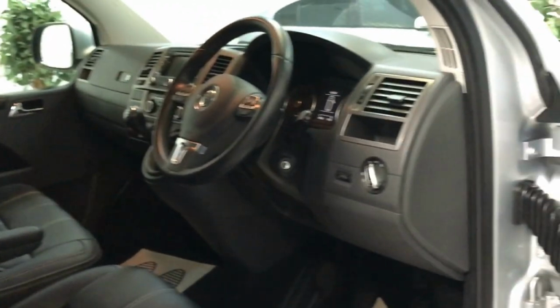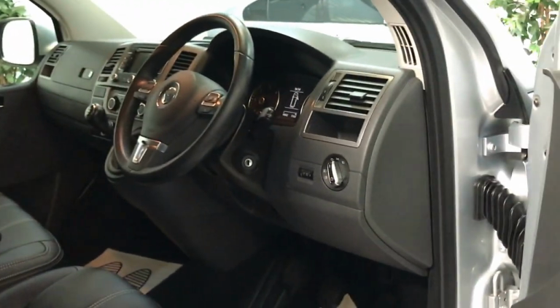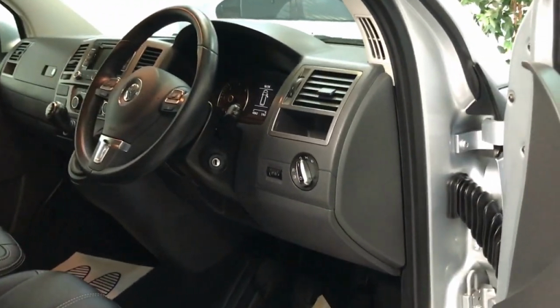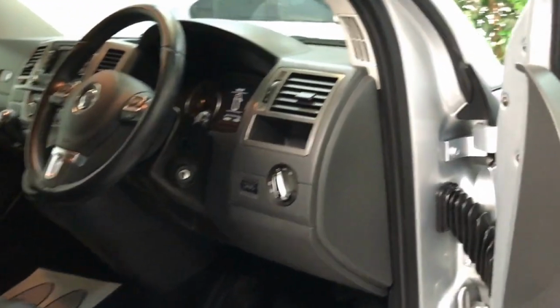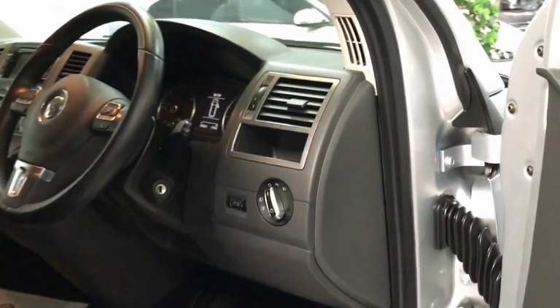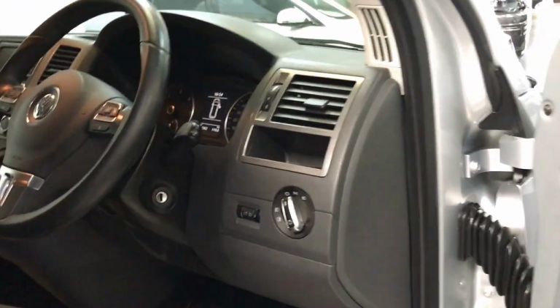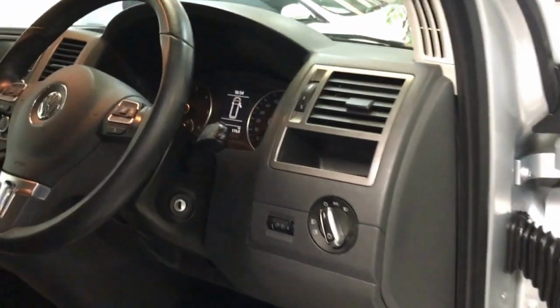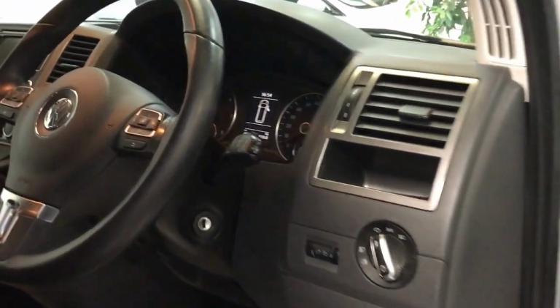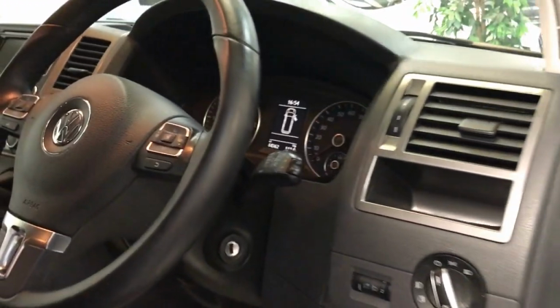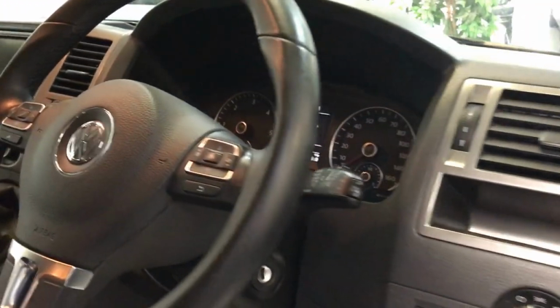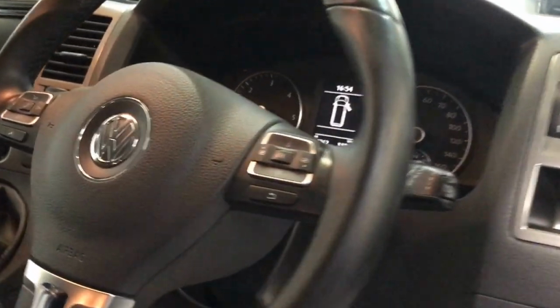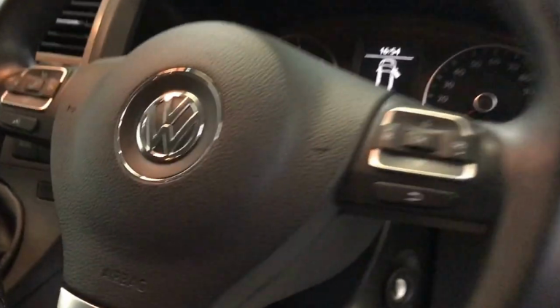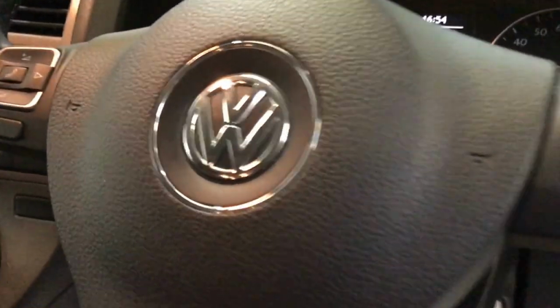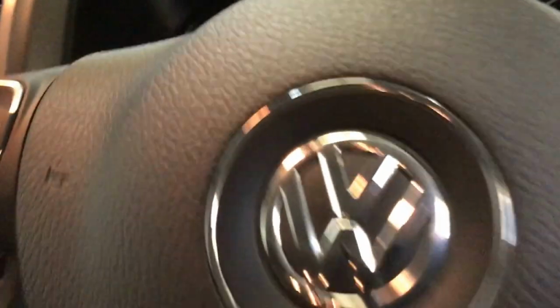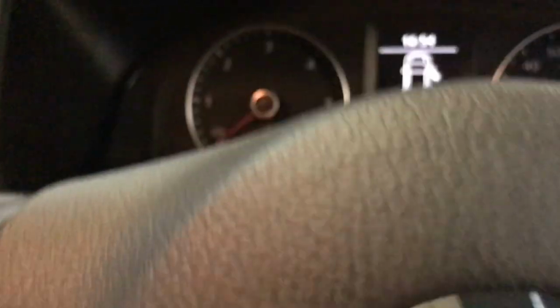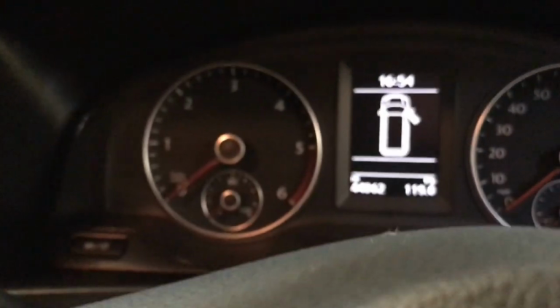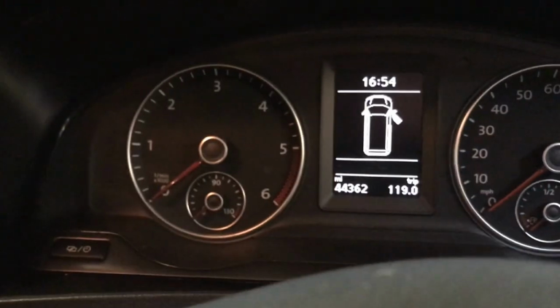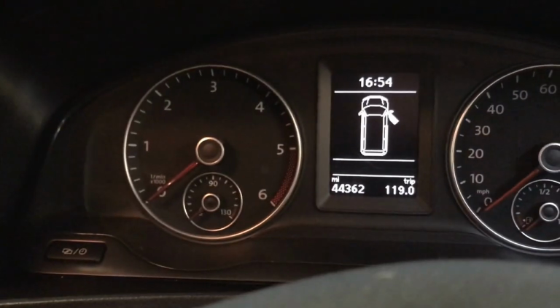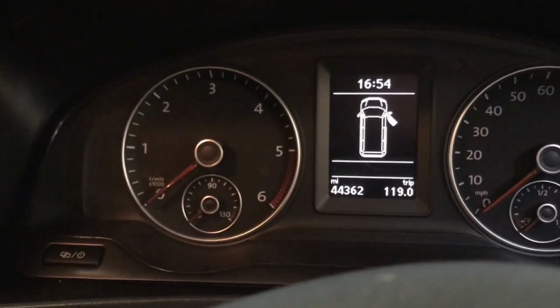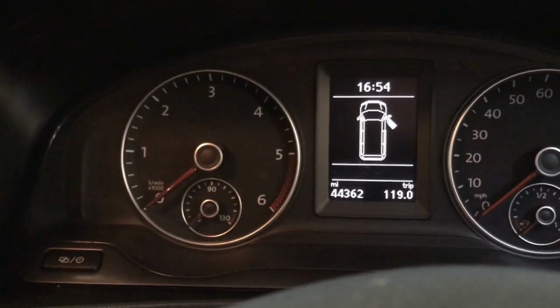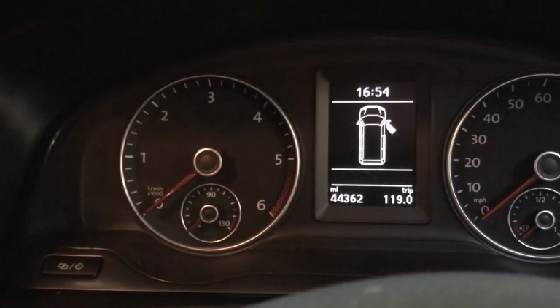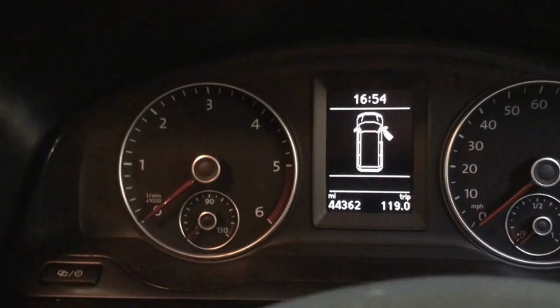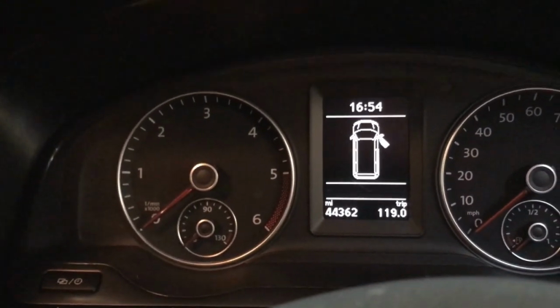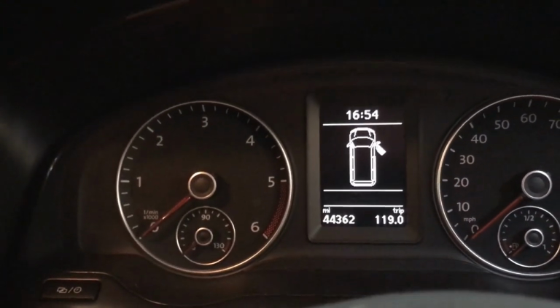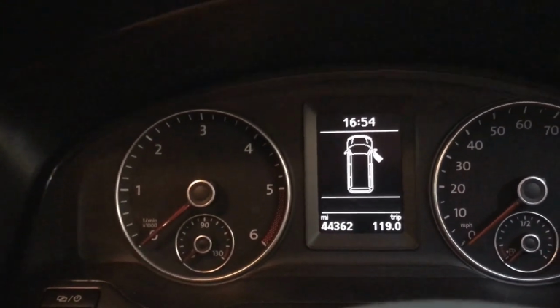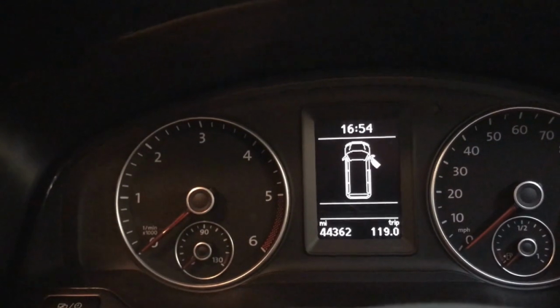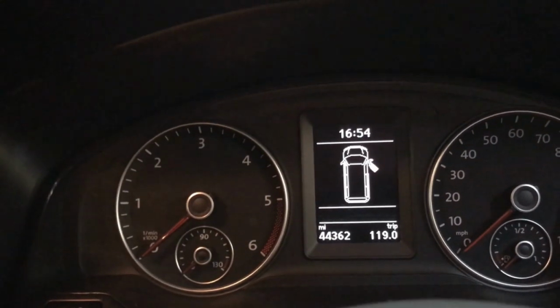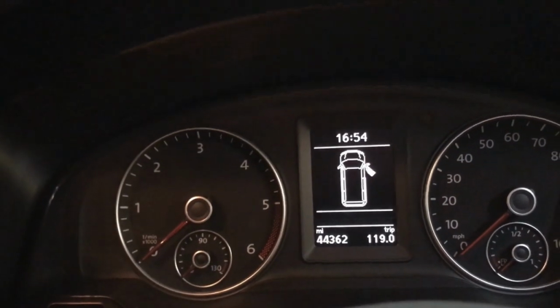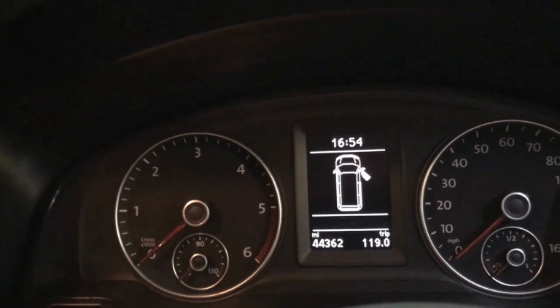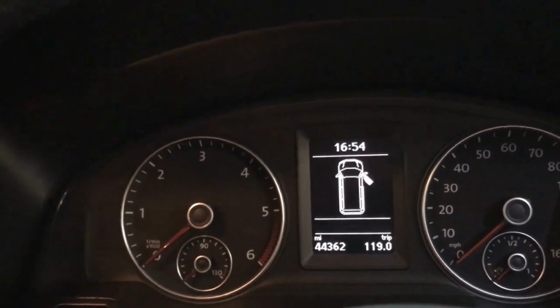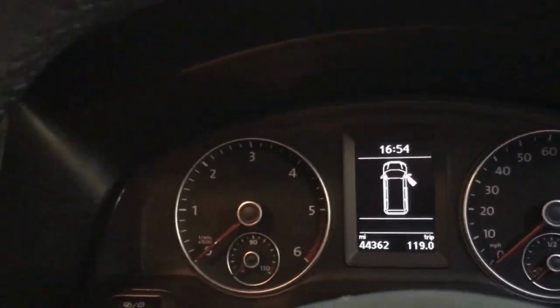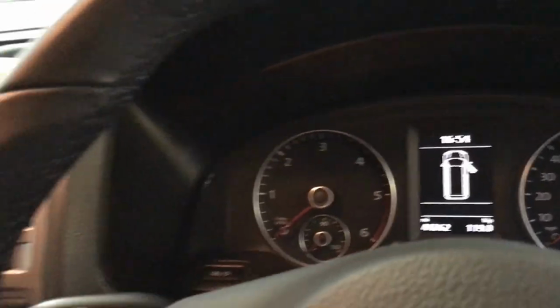Looking at the front, the mileage as it stands today is 44,362. It's recently been serviced and does have a full service history with it.